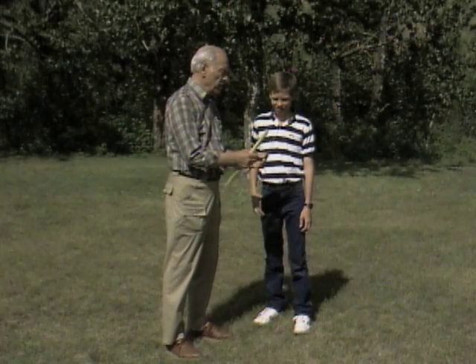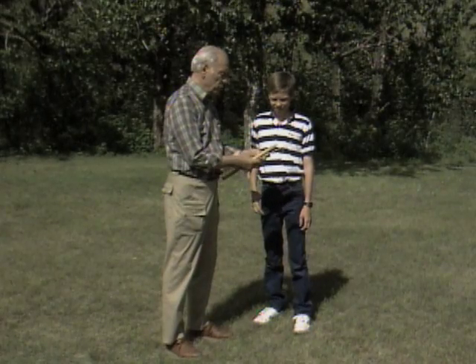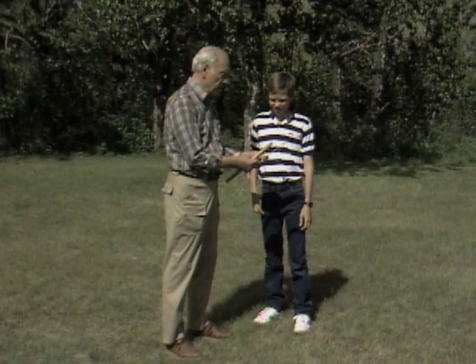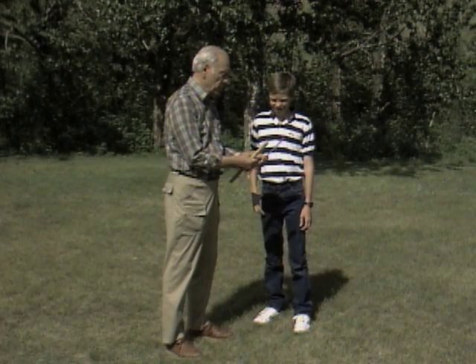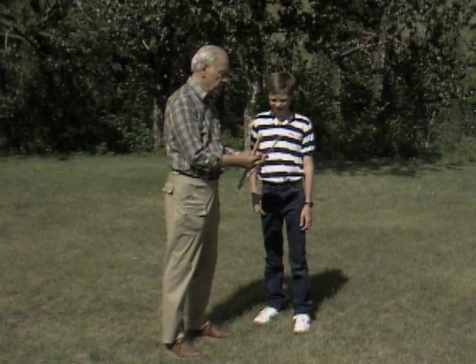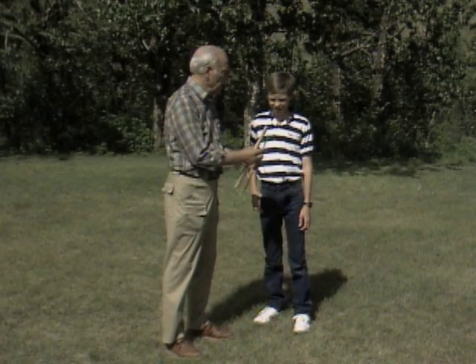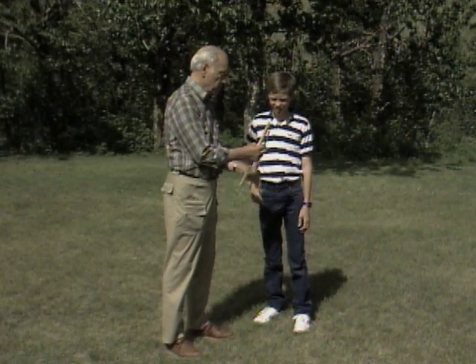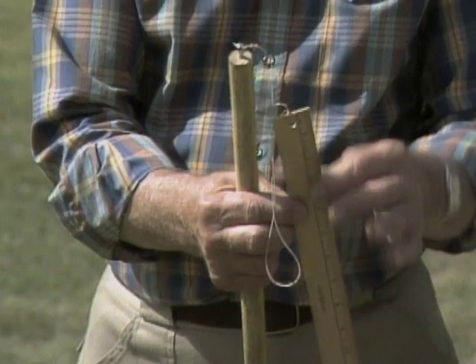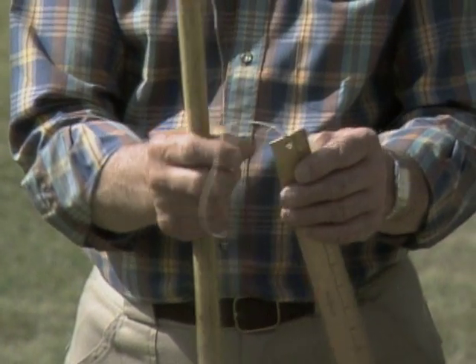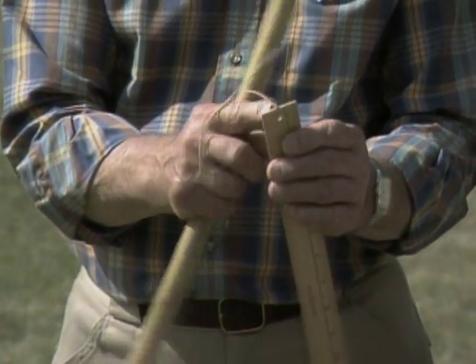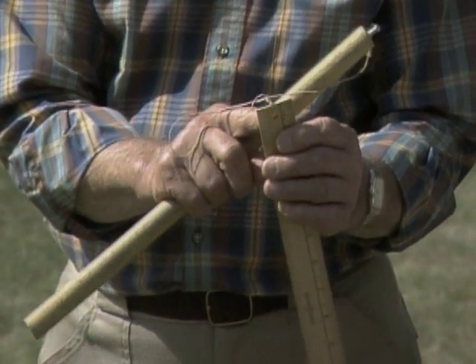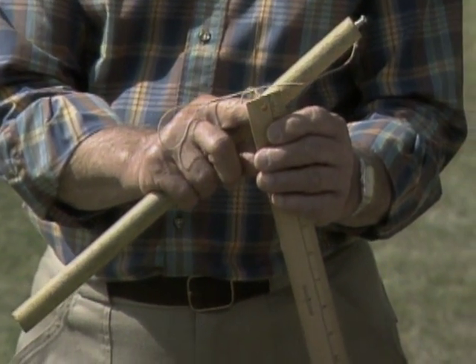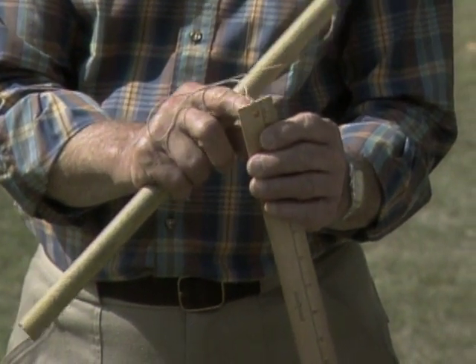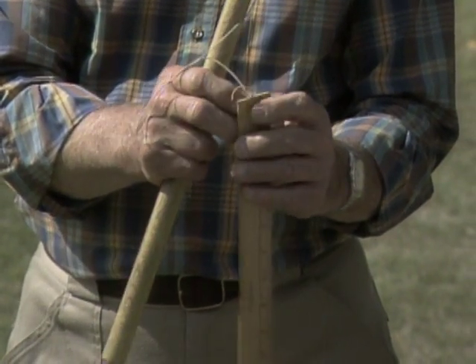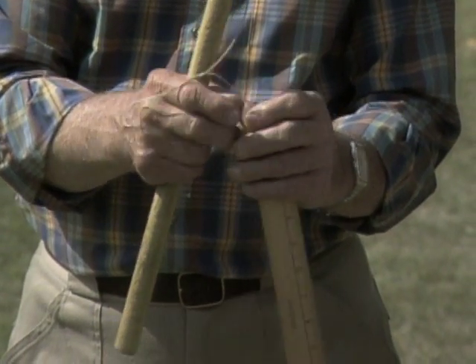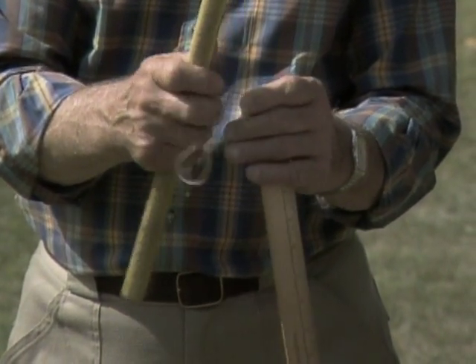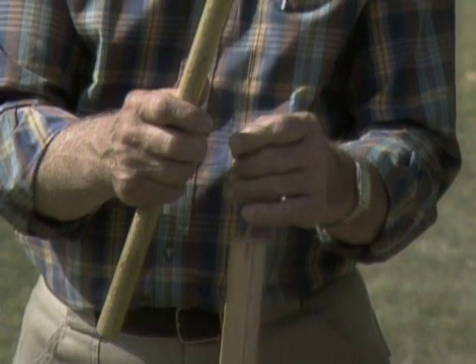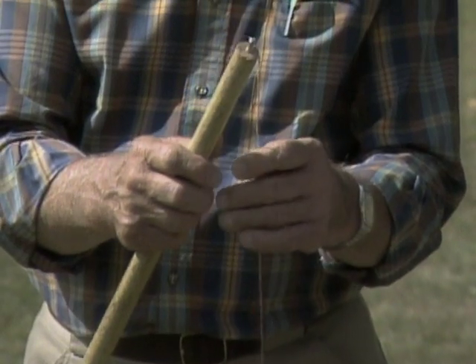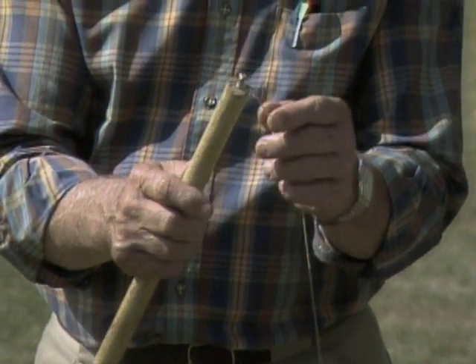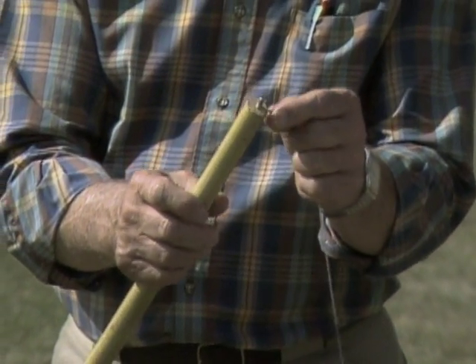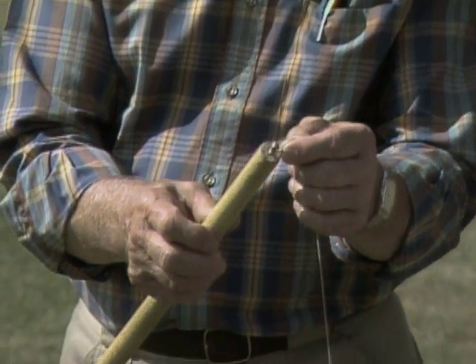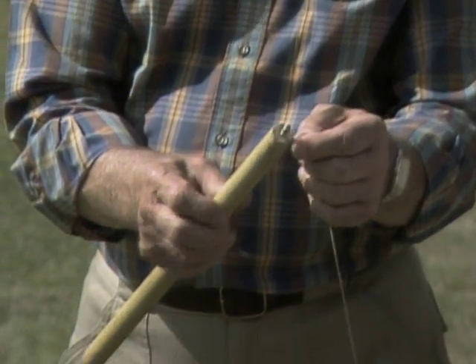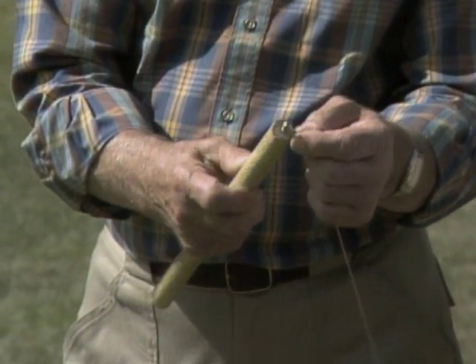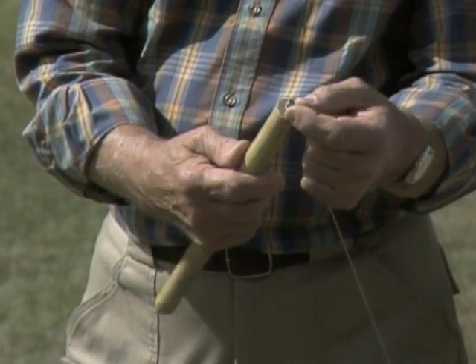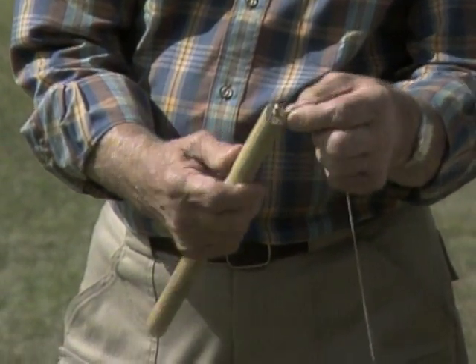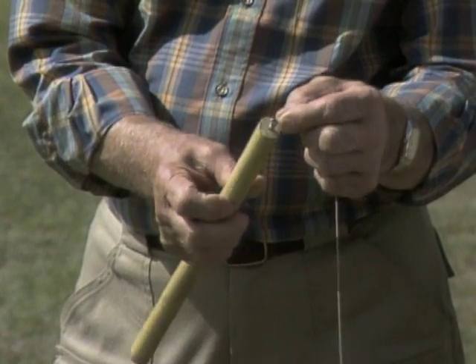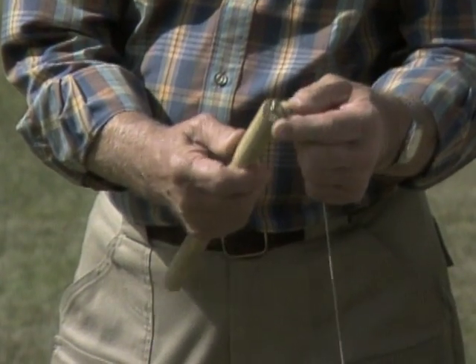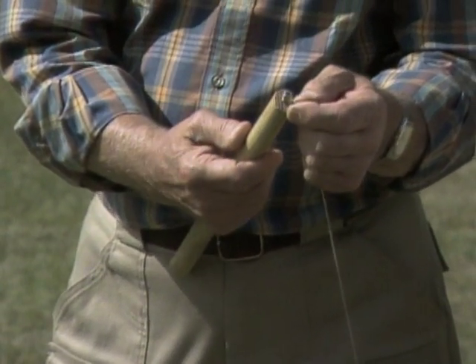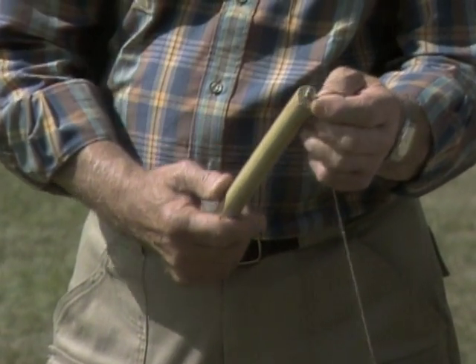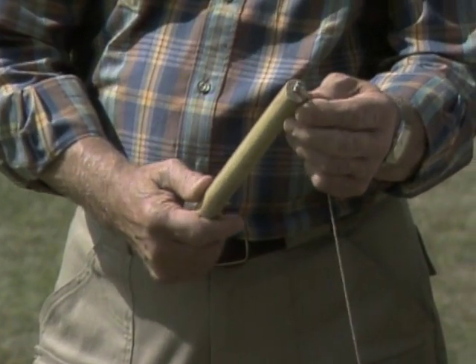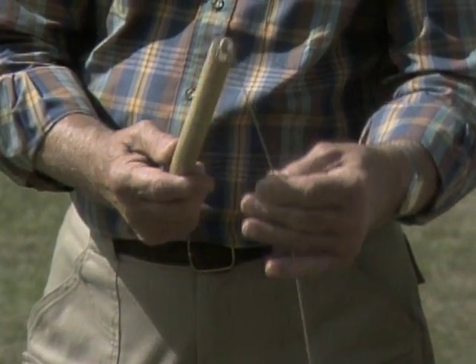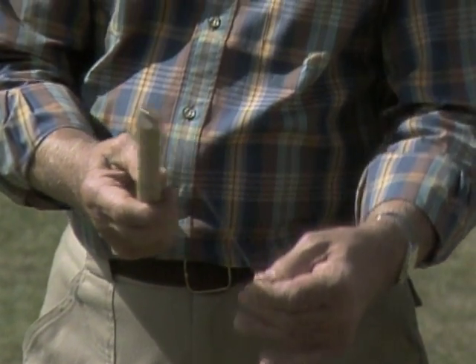A ruler — Mike, I'm sure you can make one of these. It's a wooden ruler with a hole in the end. A piece of string, and at the other end of the string is a knot around a screw — or you could use a nail too — in the end of a piece of broomstick.